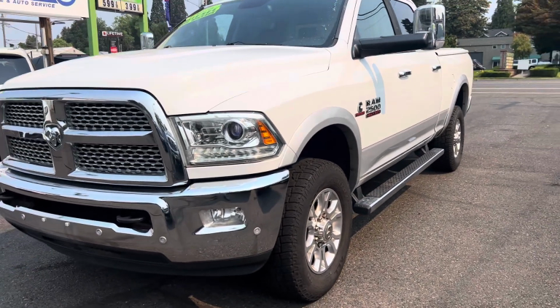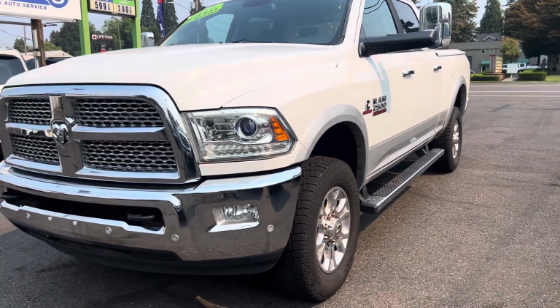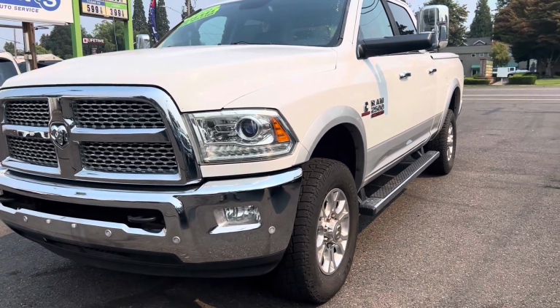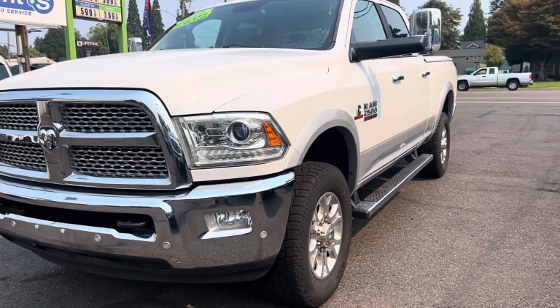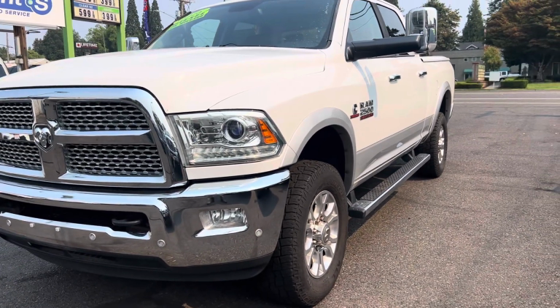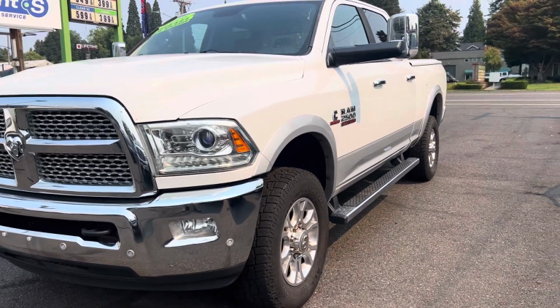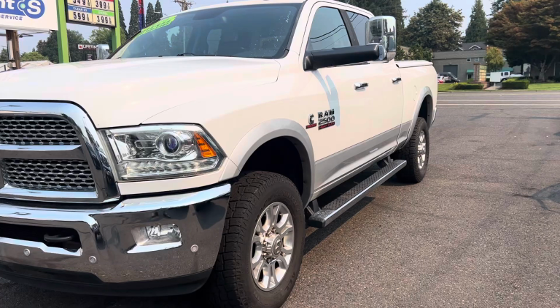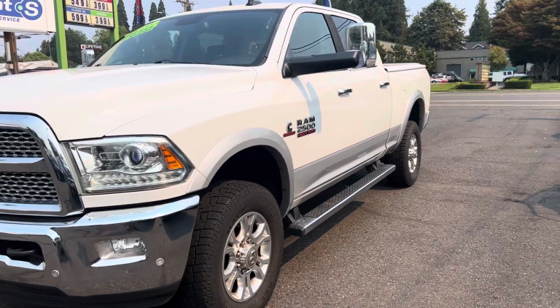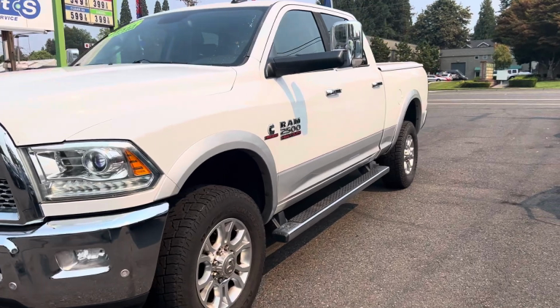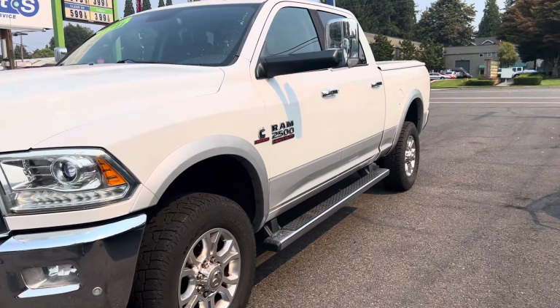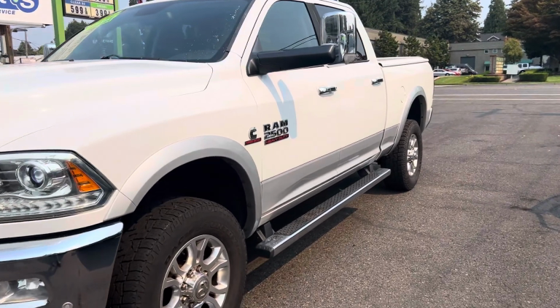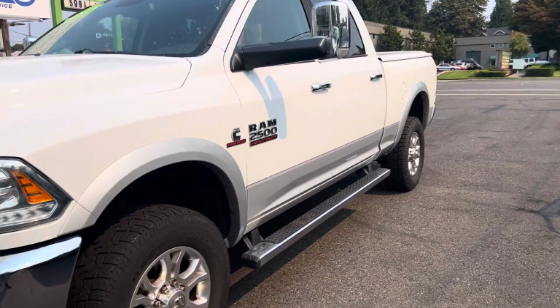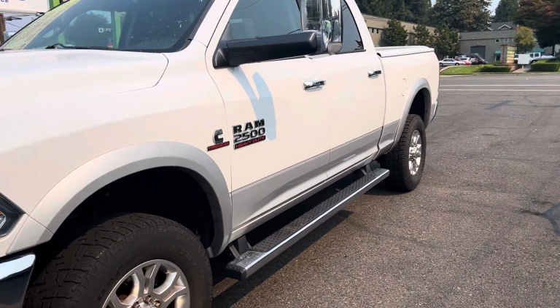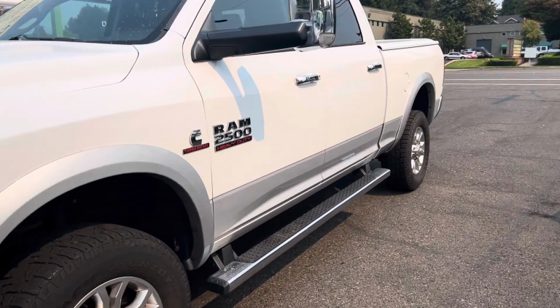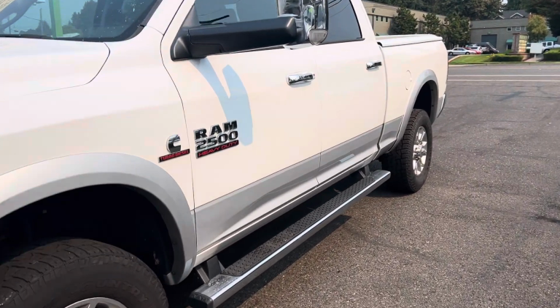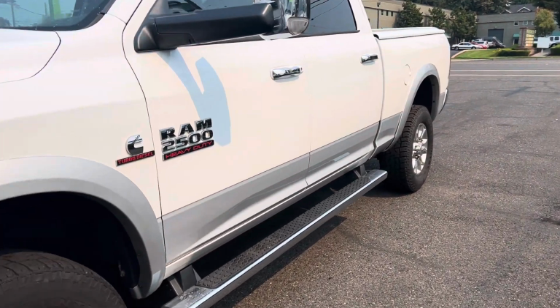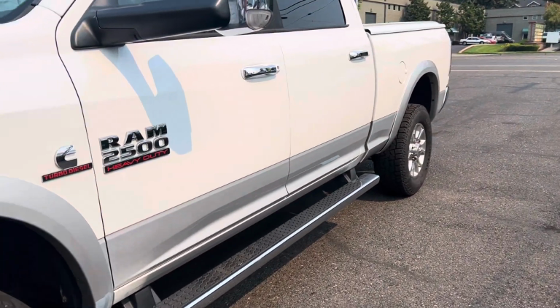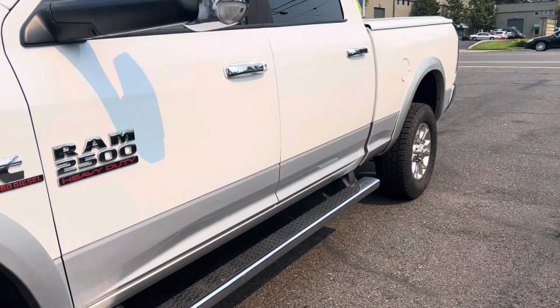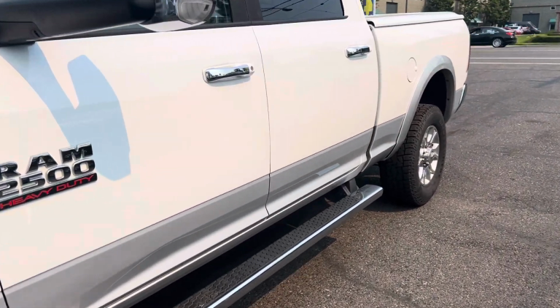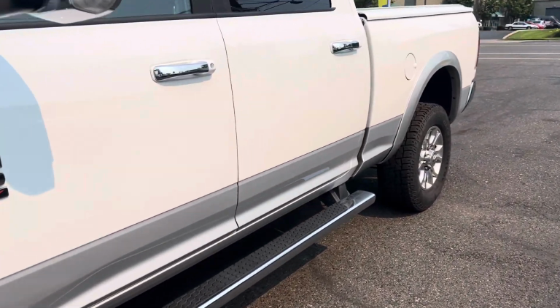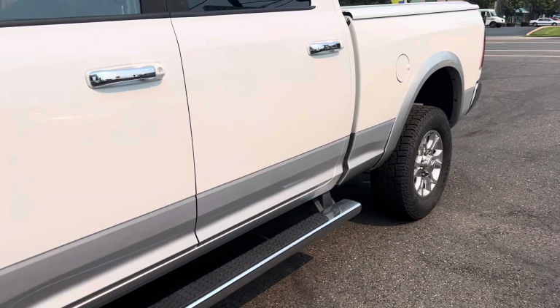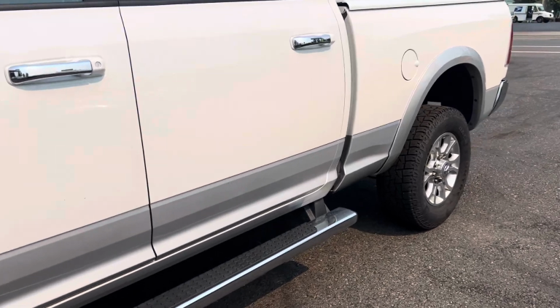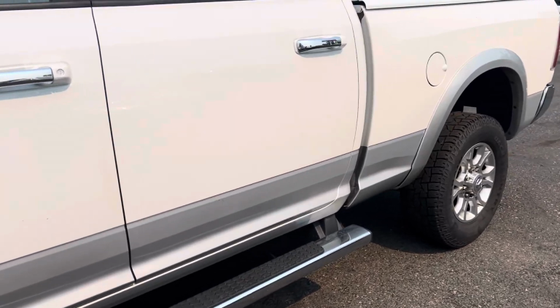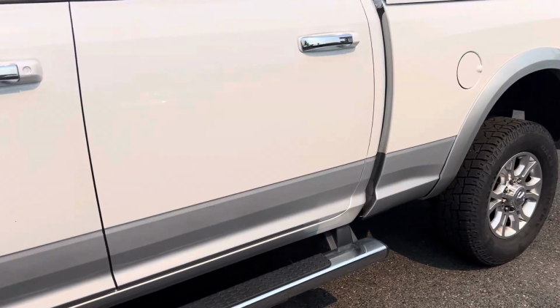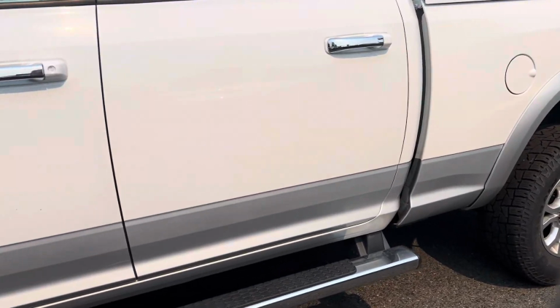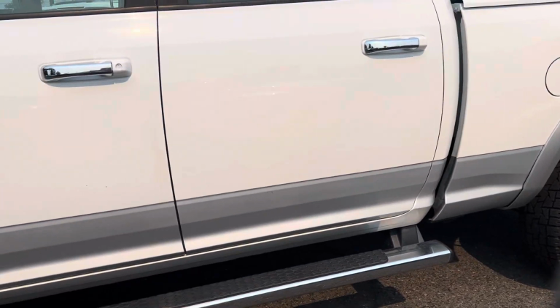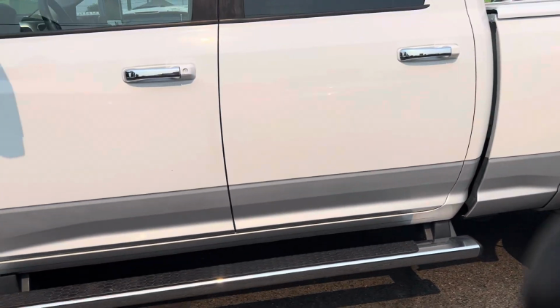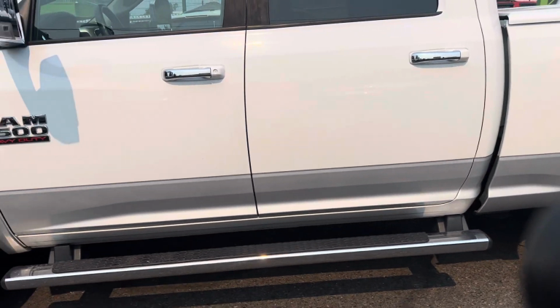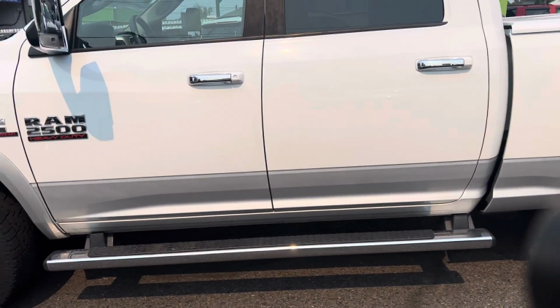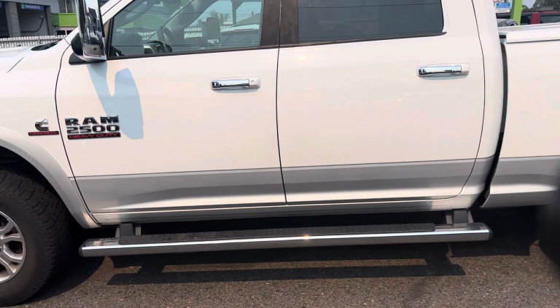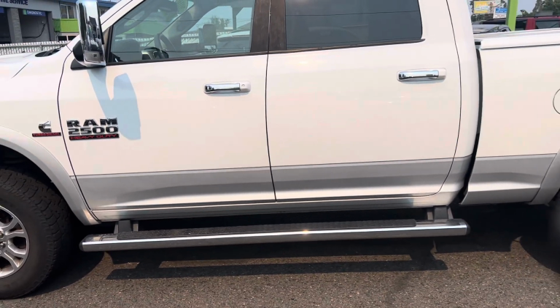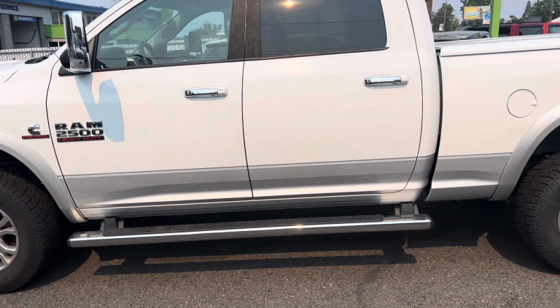As you're seeing, I'm getting both angles for you — you'll be able to see if there's any dents, dings, dimples, things like that. But frankly, this has about 85,000 miles on it.